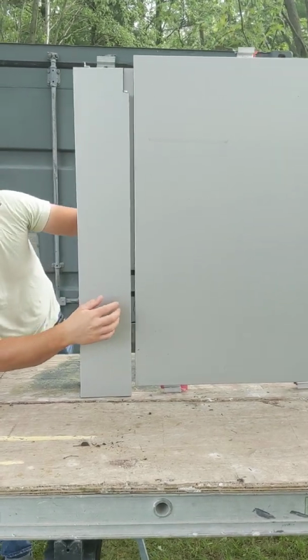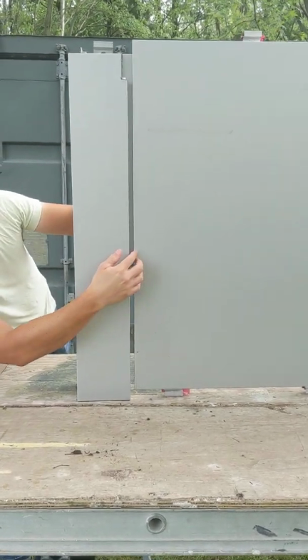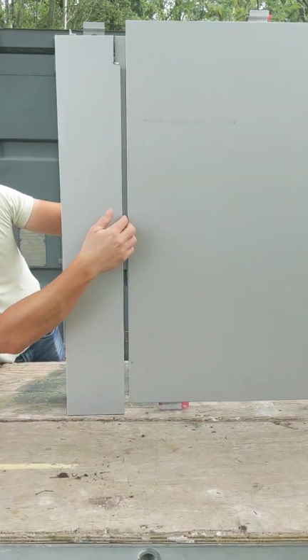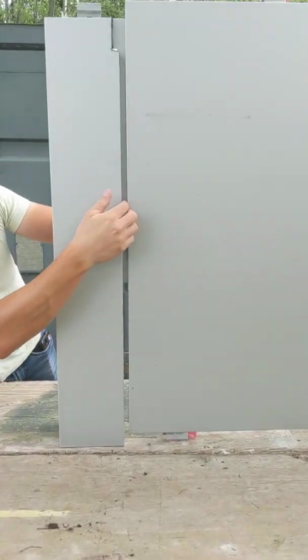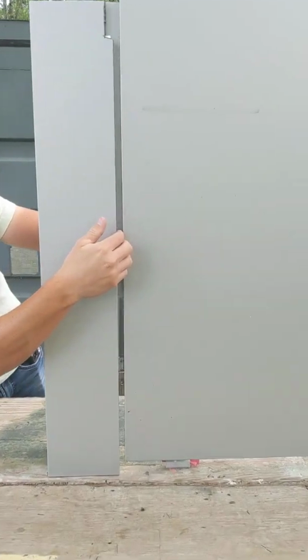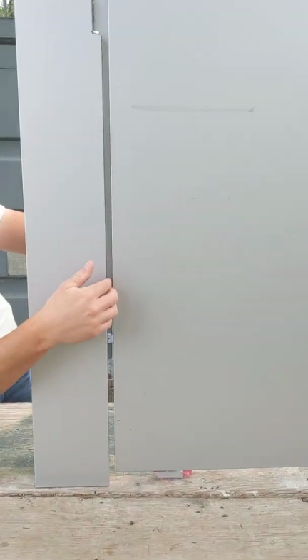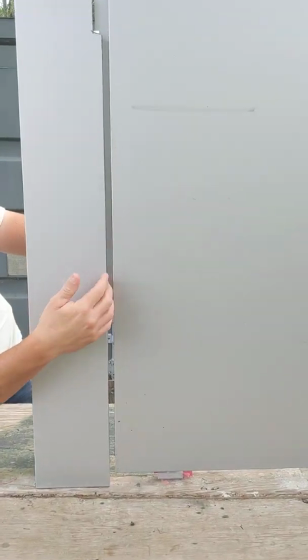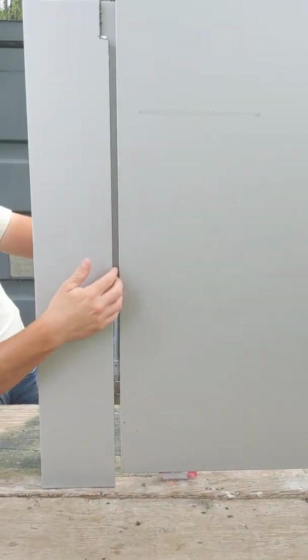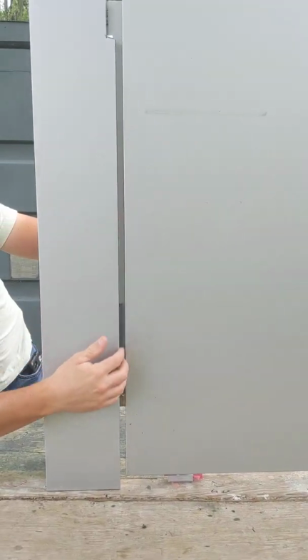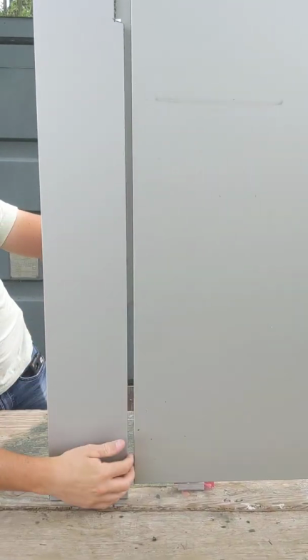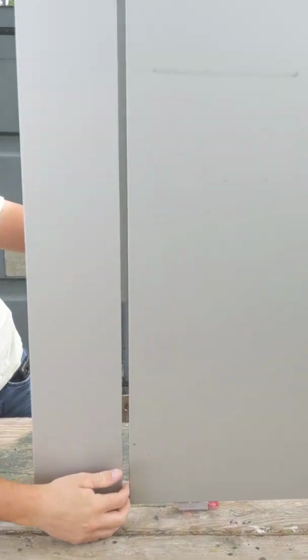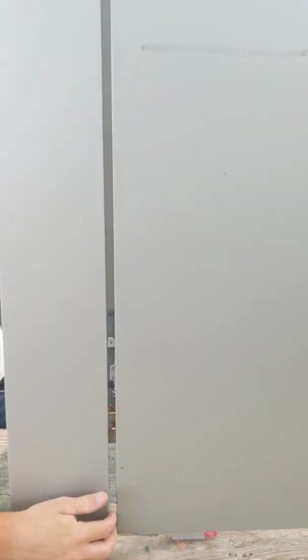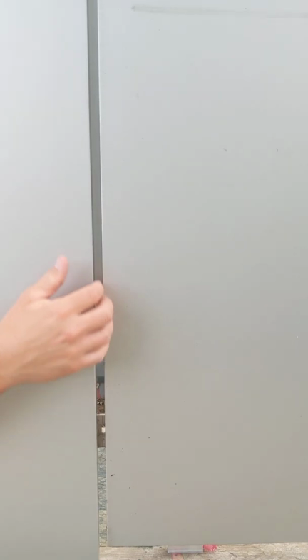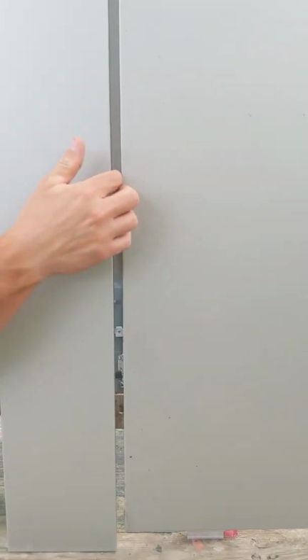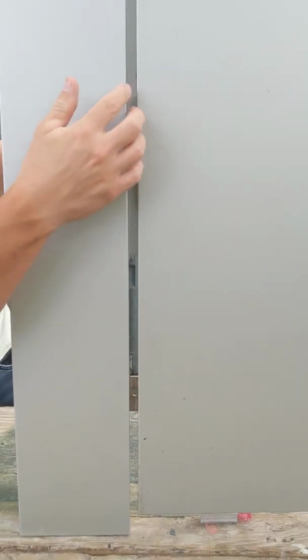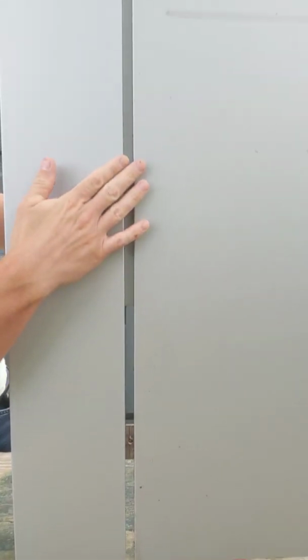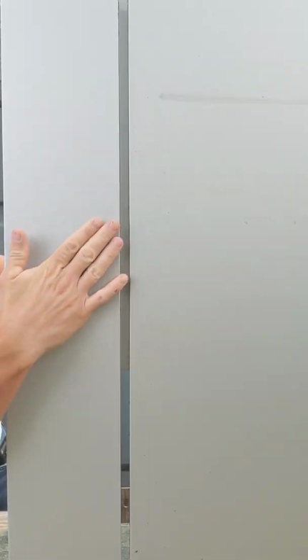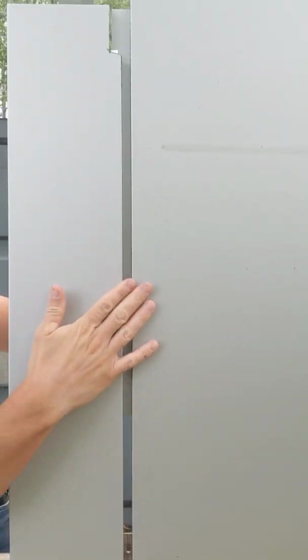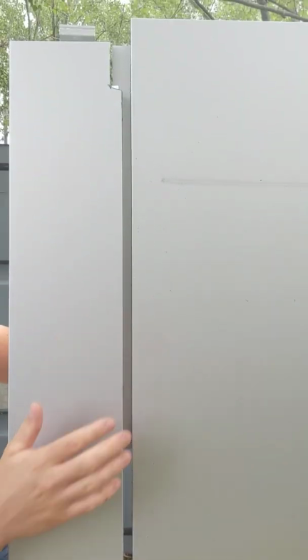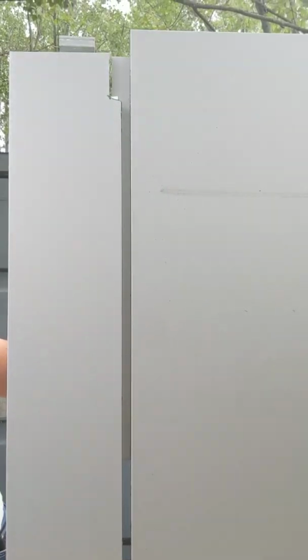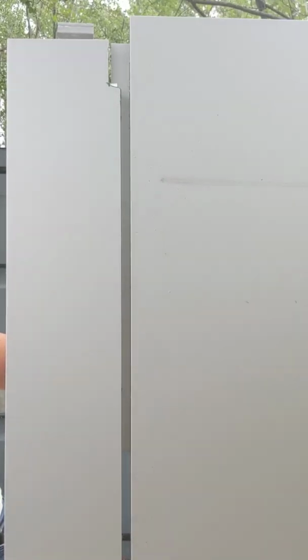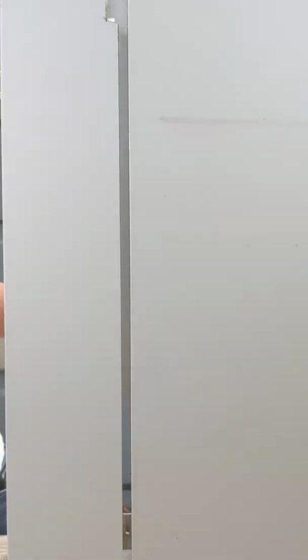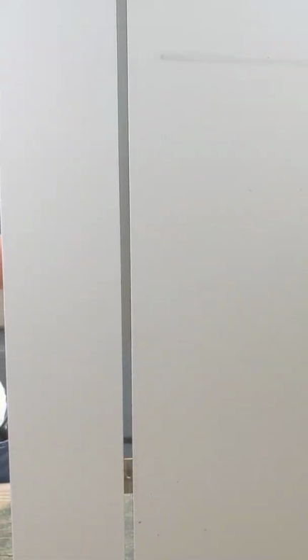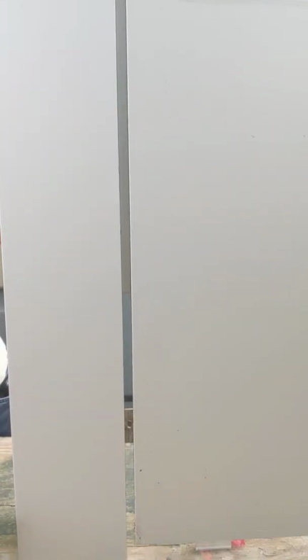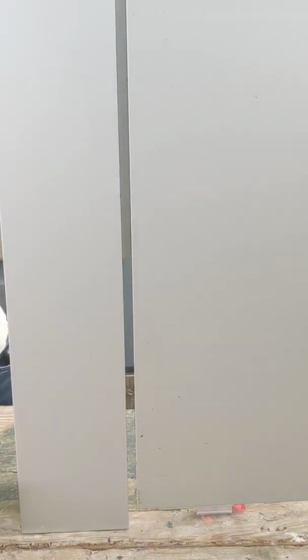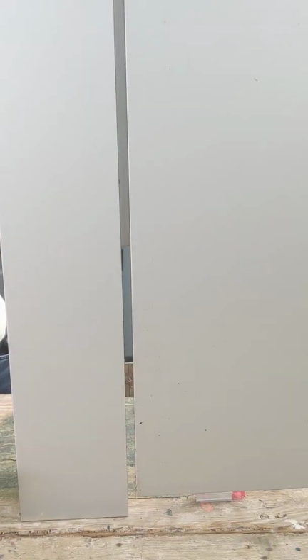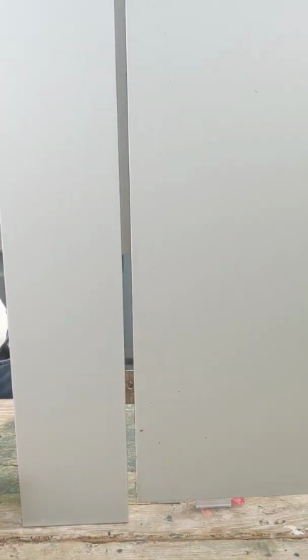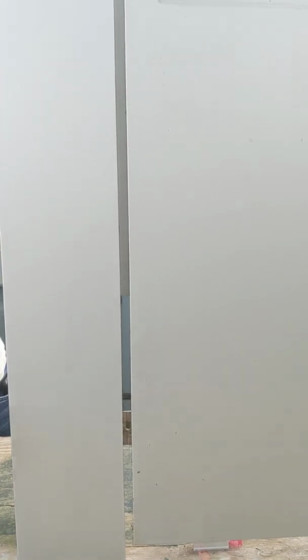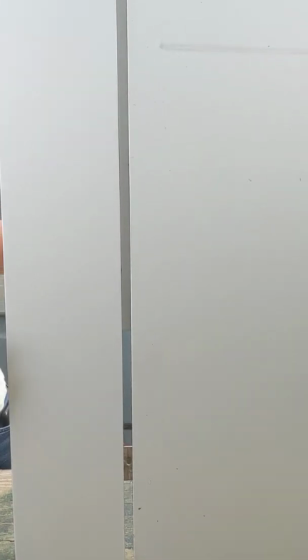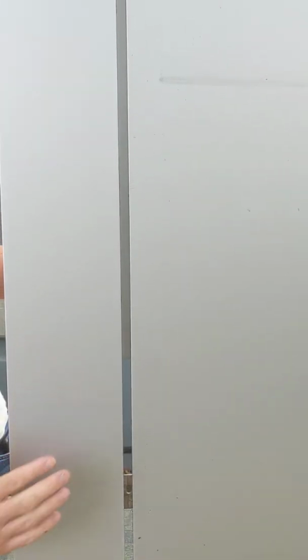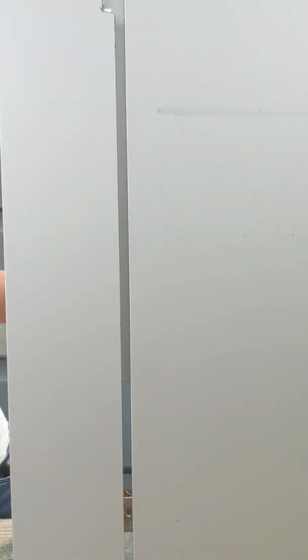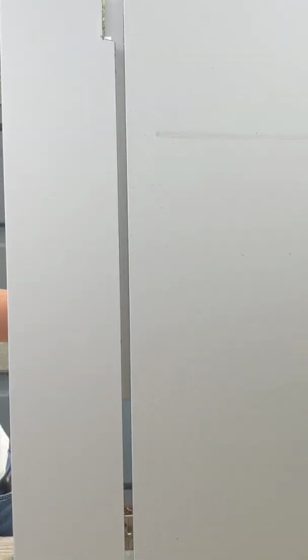So you can see with the reveal in there — obviously normally it would run all the way down — but with the reveal in there, this is the final look. You can't see the fasteners, you can't see the clips, and it gives you a beautiful clean finish.